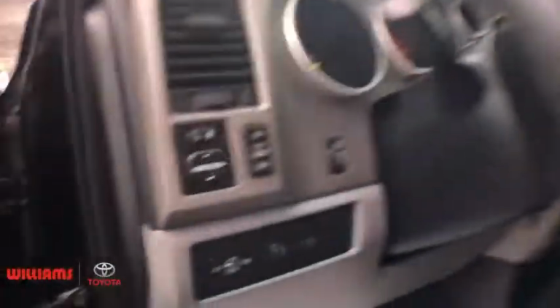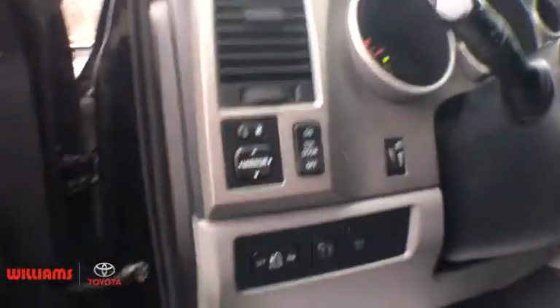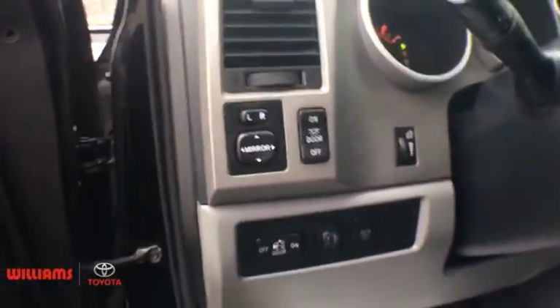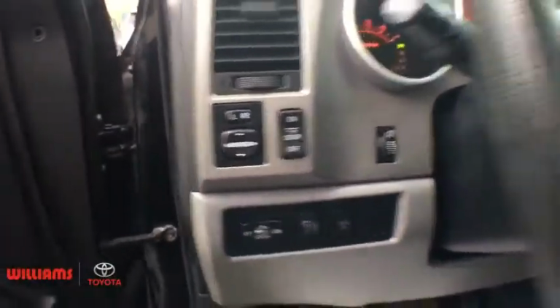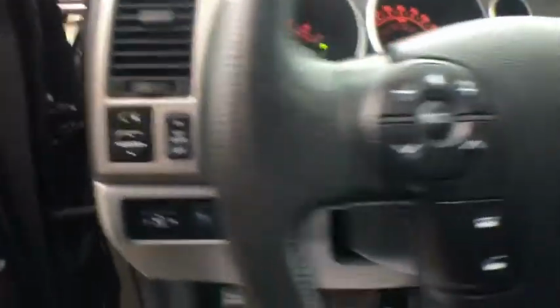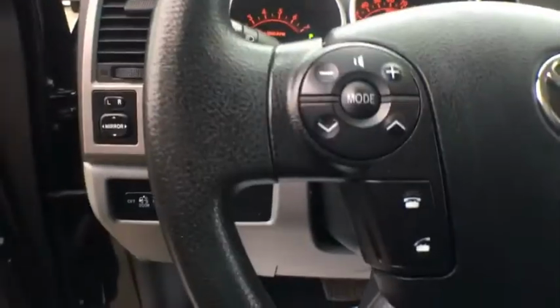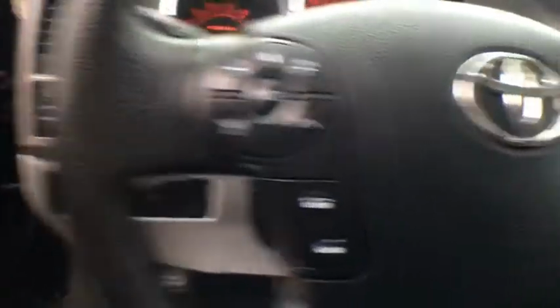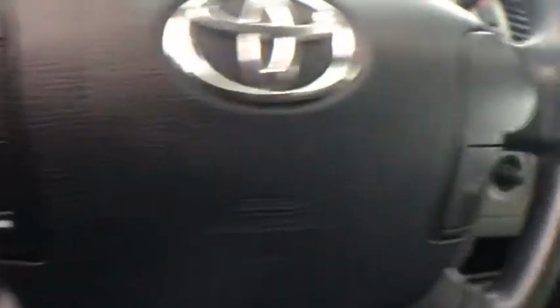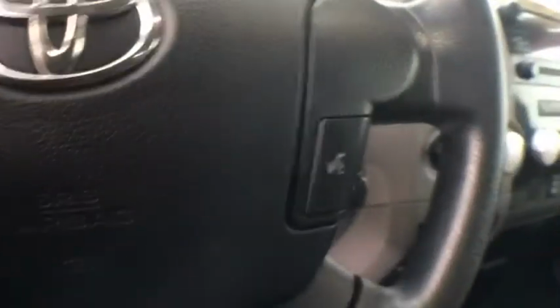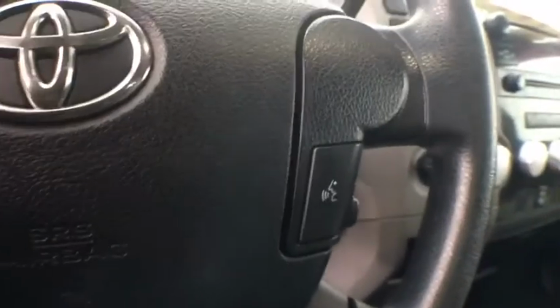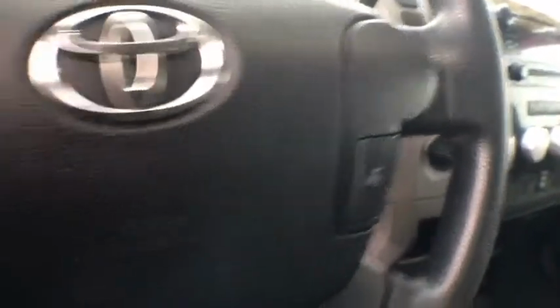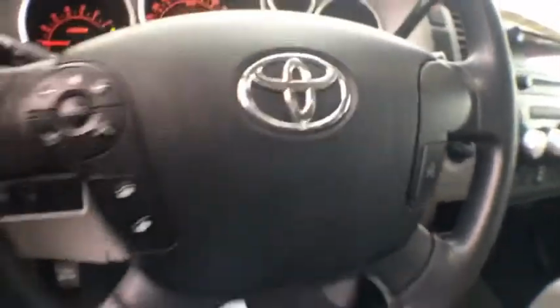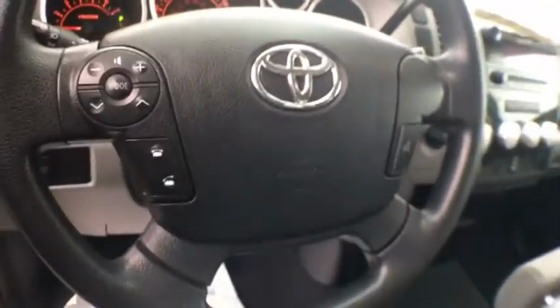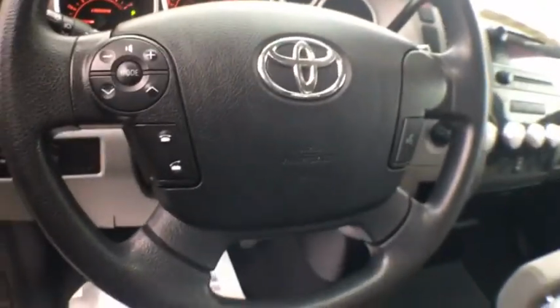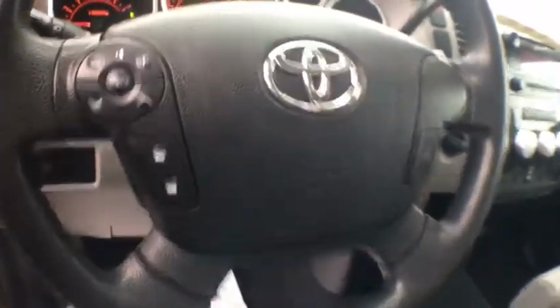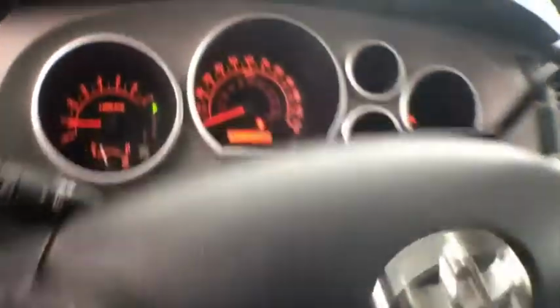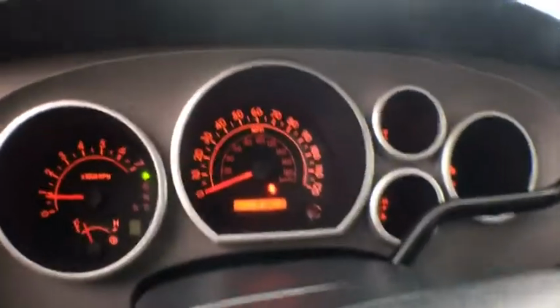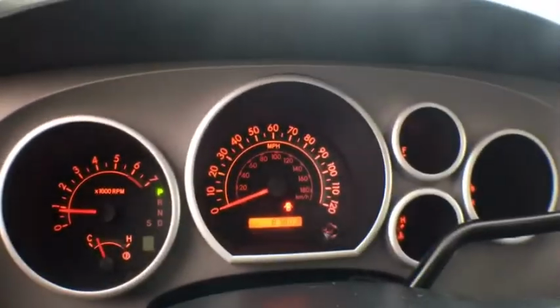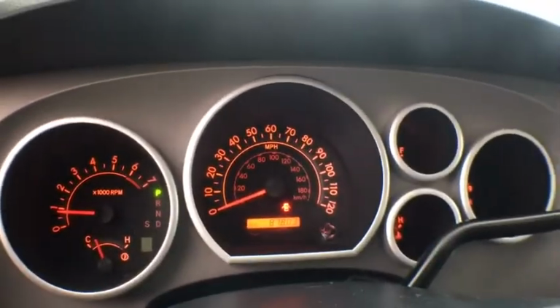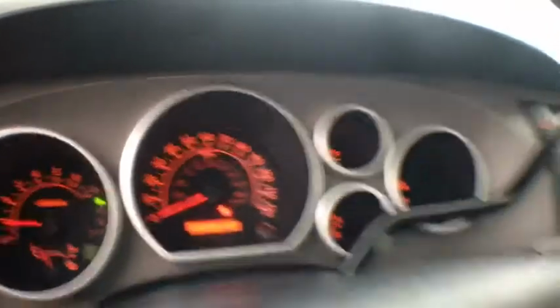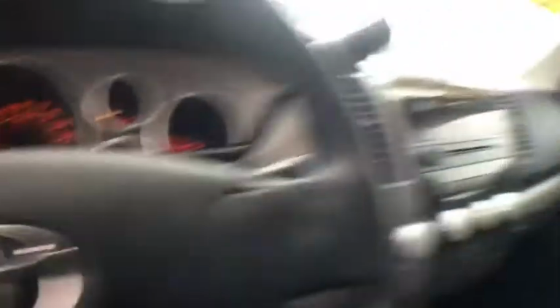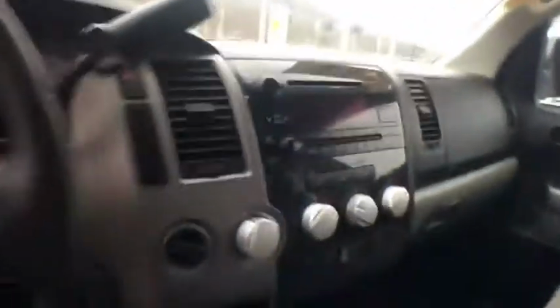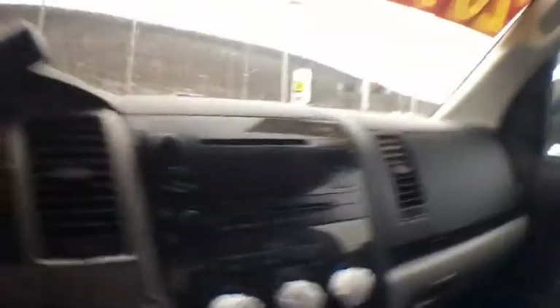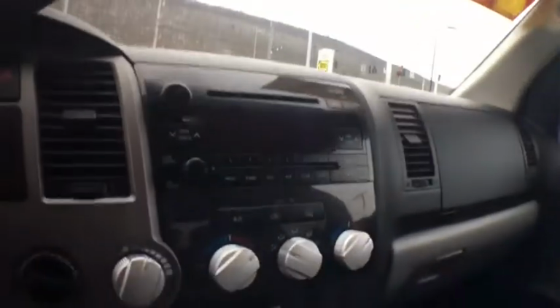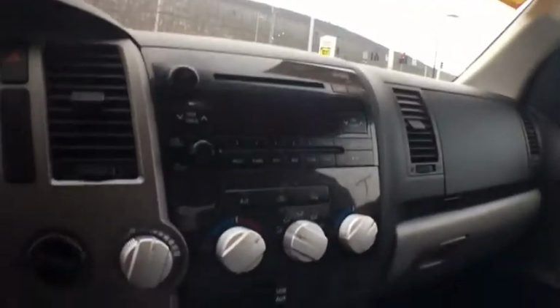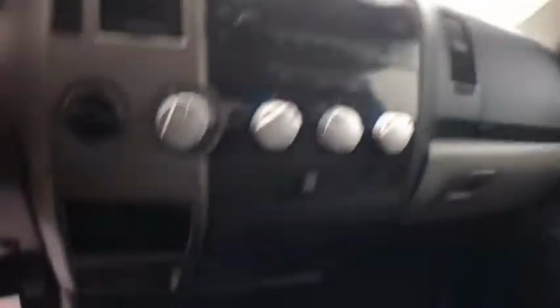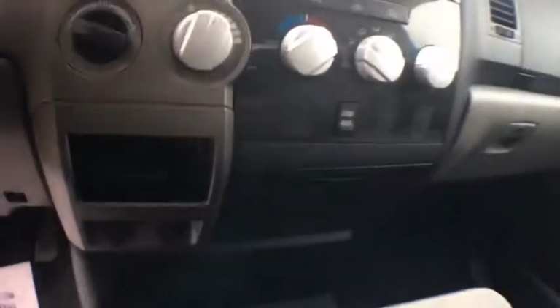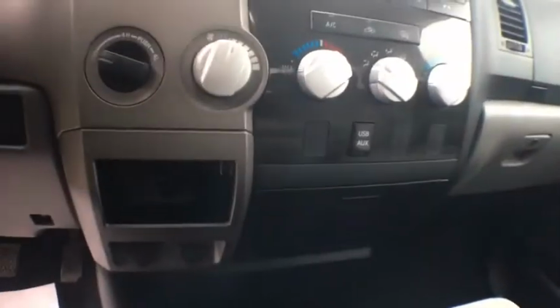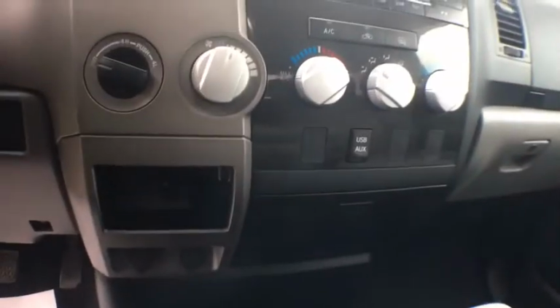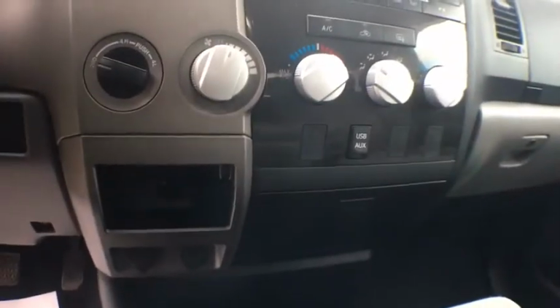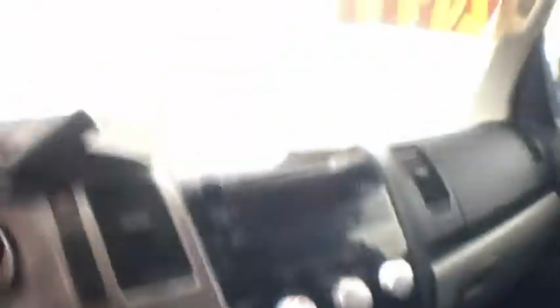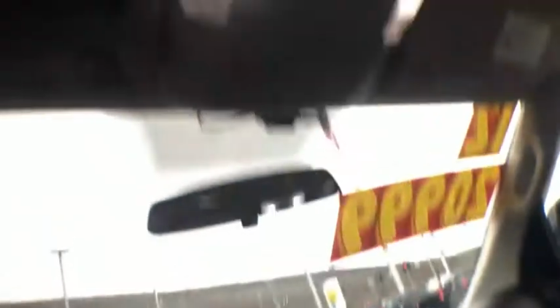This vehicle has less than 90,000 miles. Here are some of this vehicle's great options: traction control, dual airbags, power steering, AM-FM stereo with CD player, four-wheel disc brakes, center armrest.